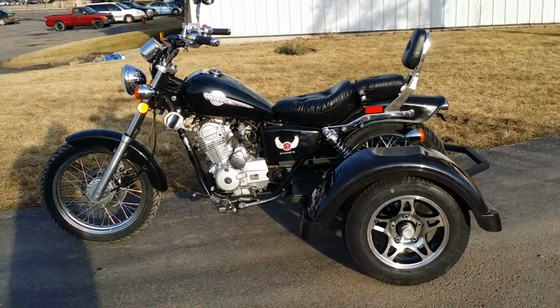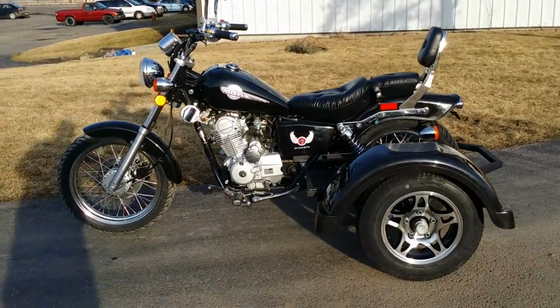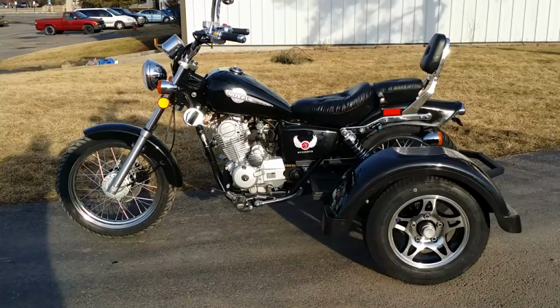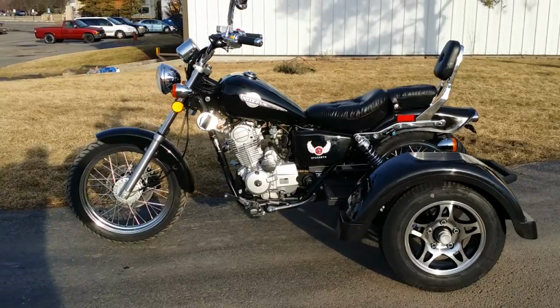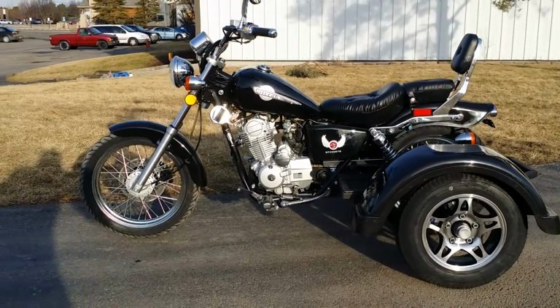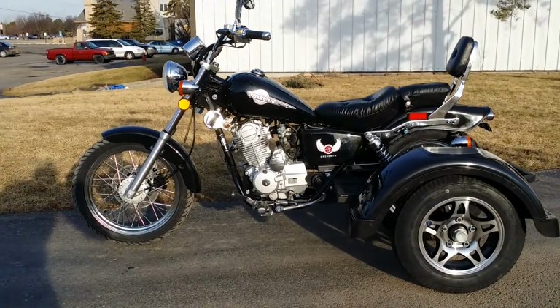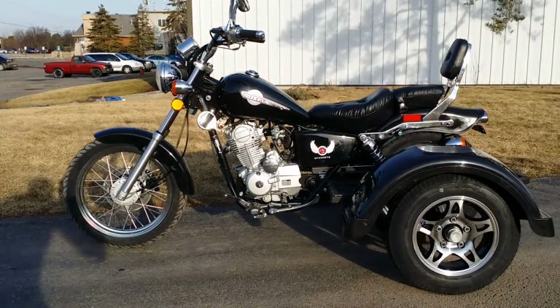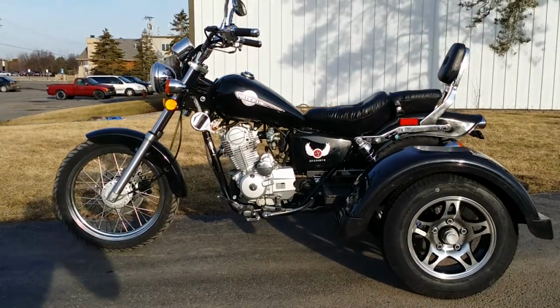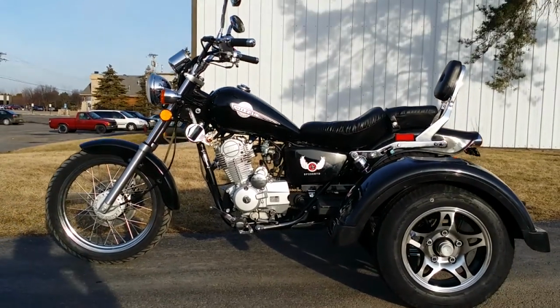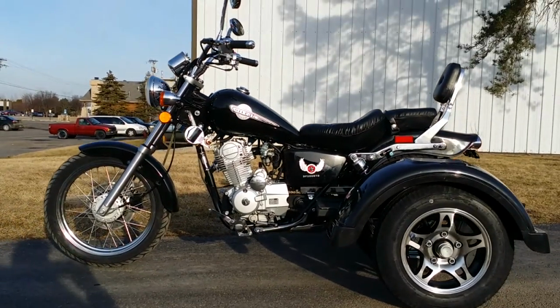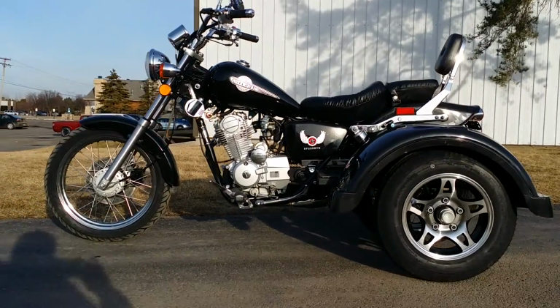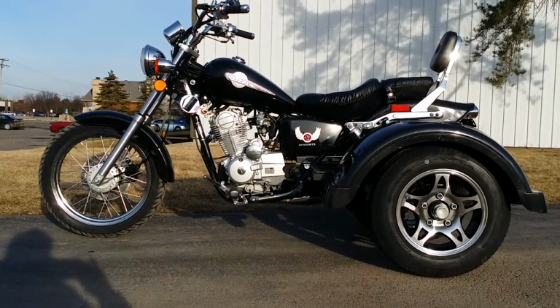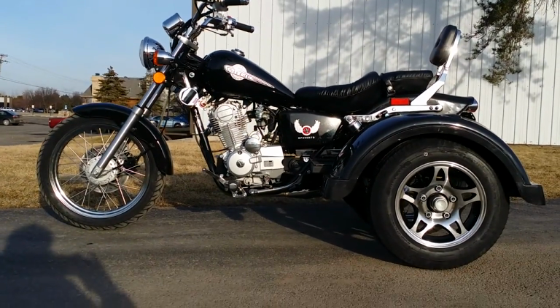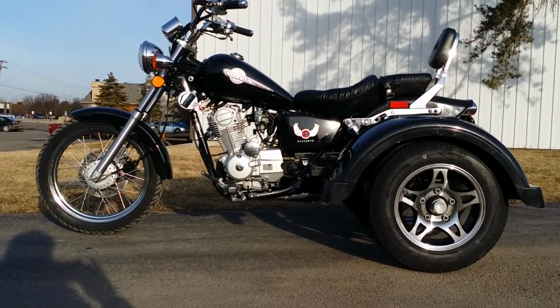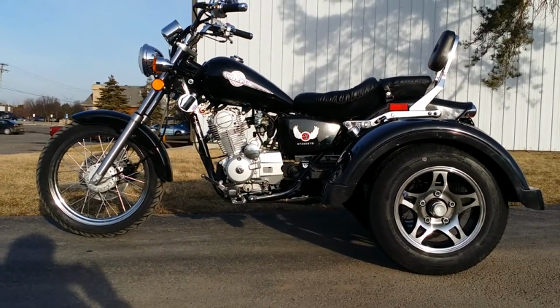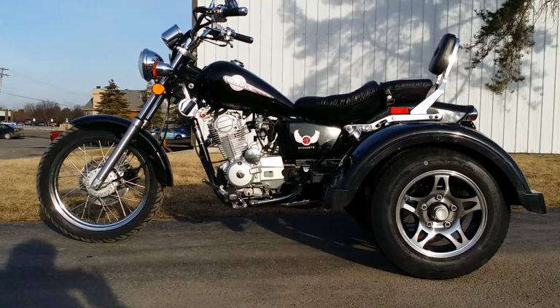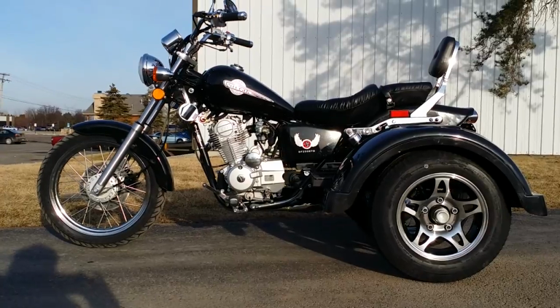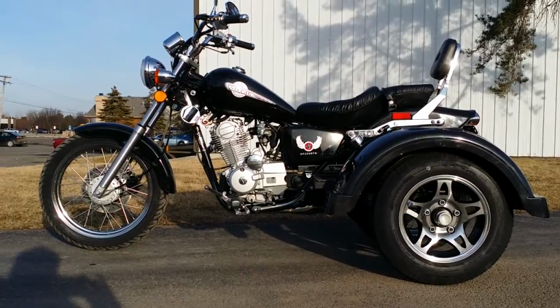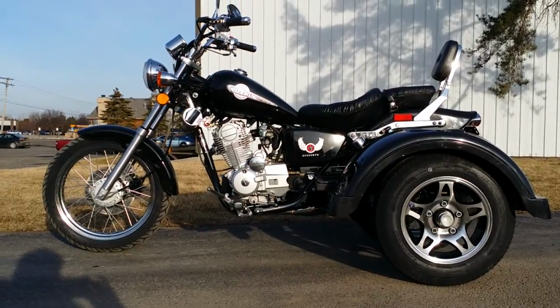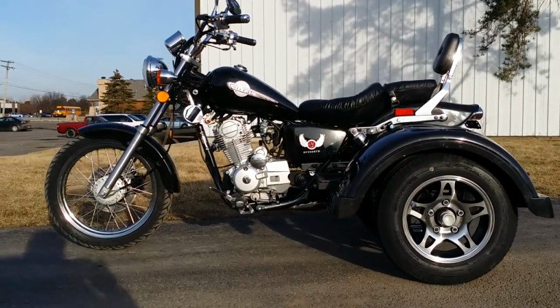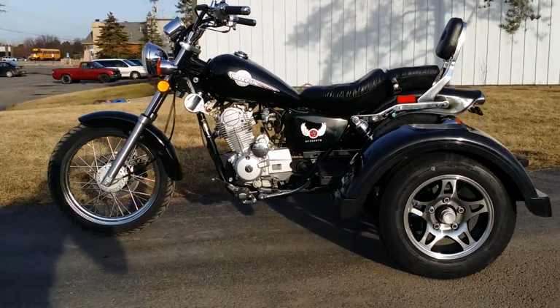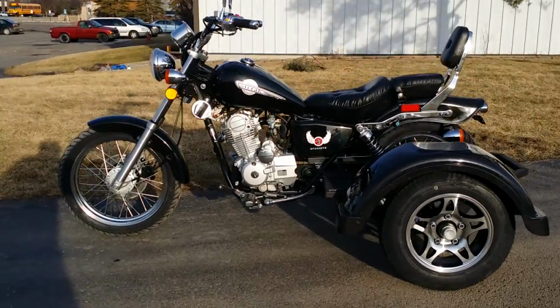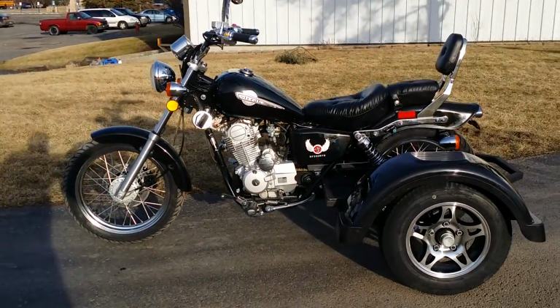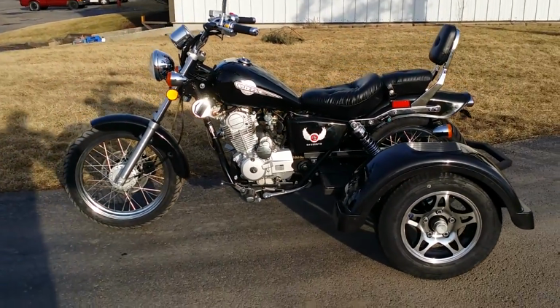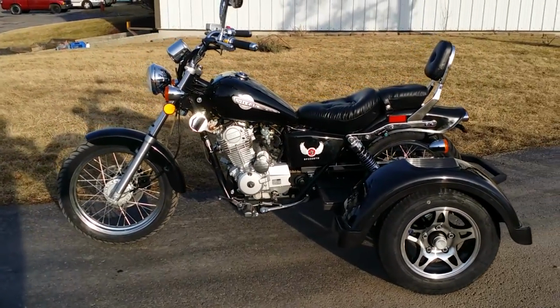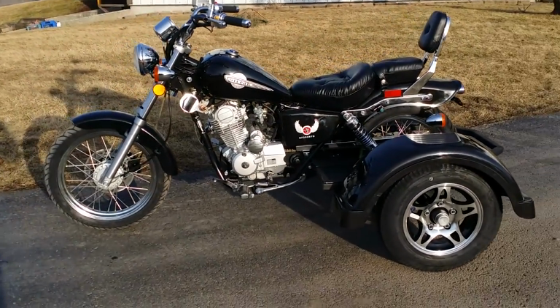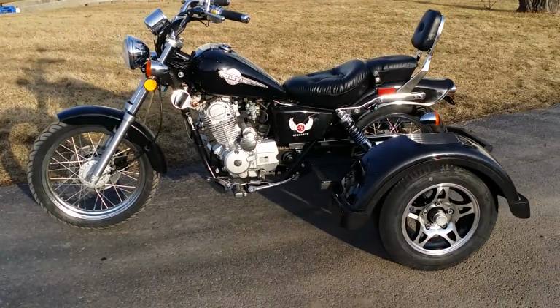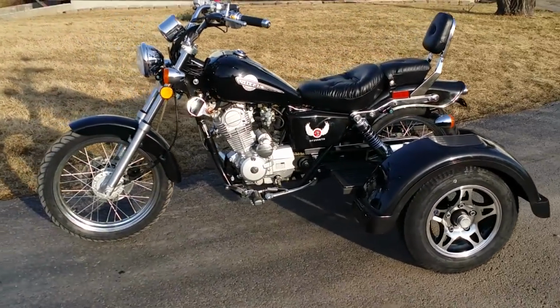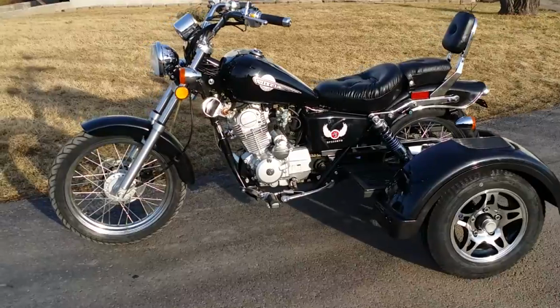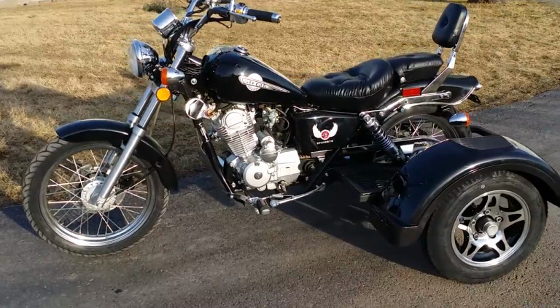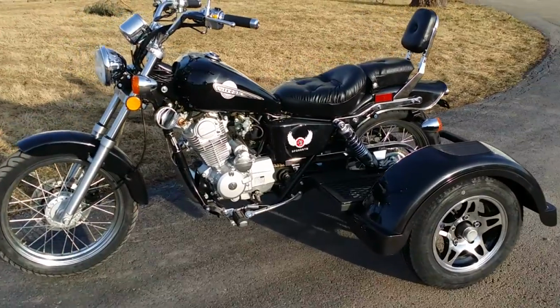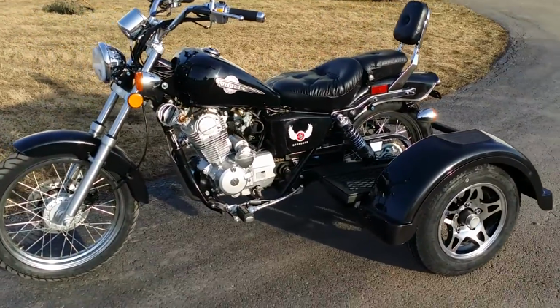The coolest trike on the market for the price. We've got them in a couple different colors: black, red, and blue.